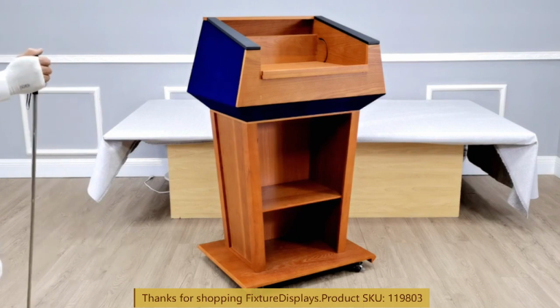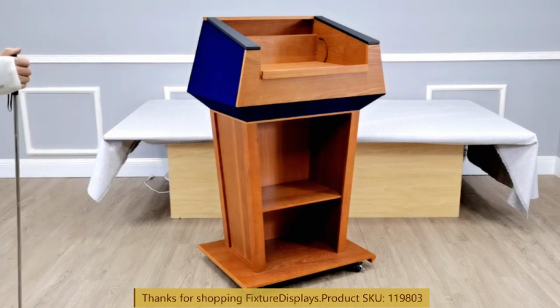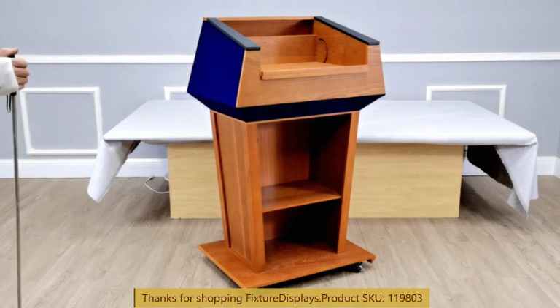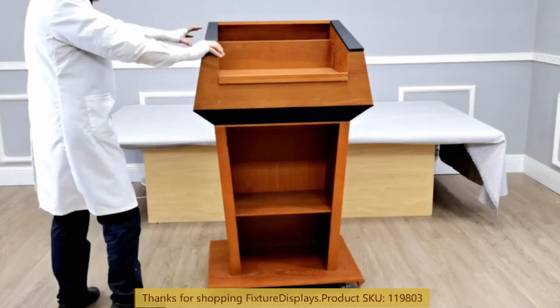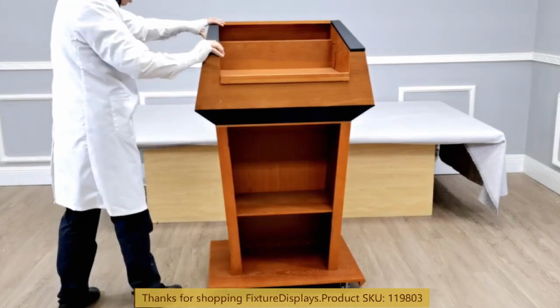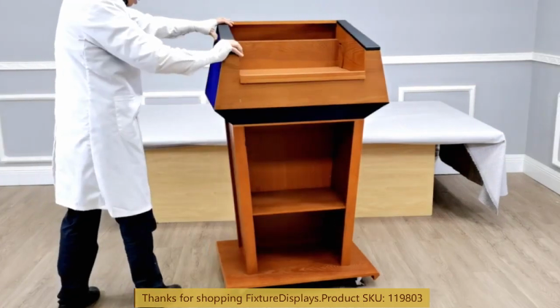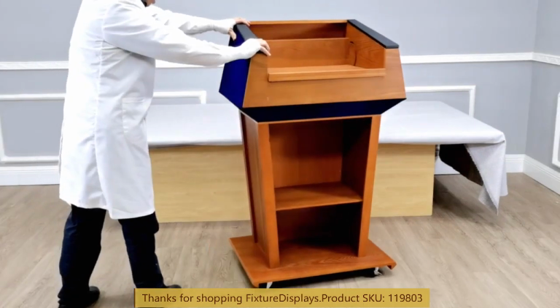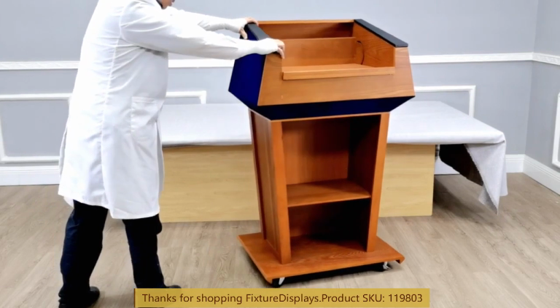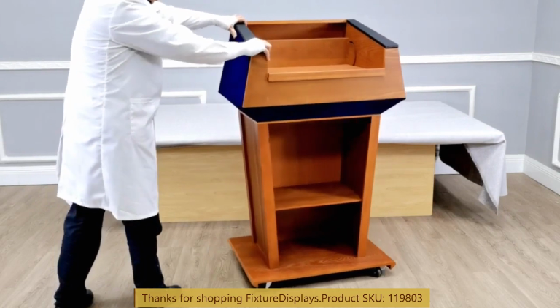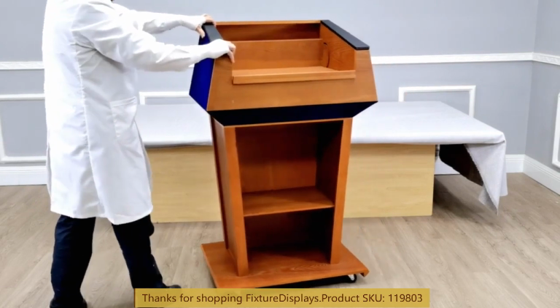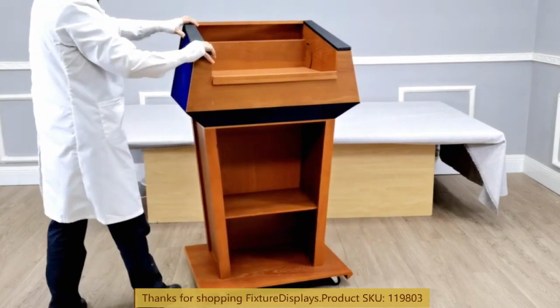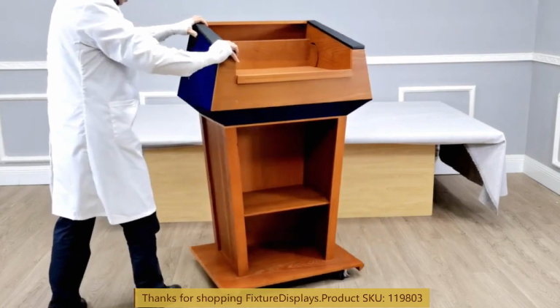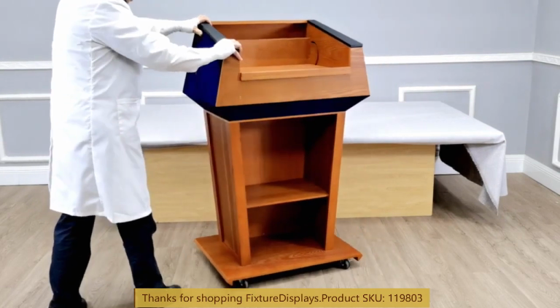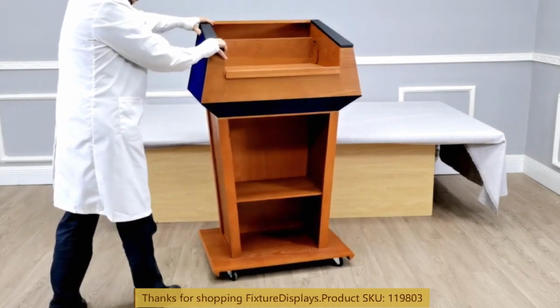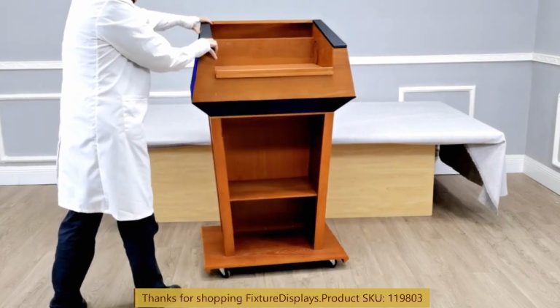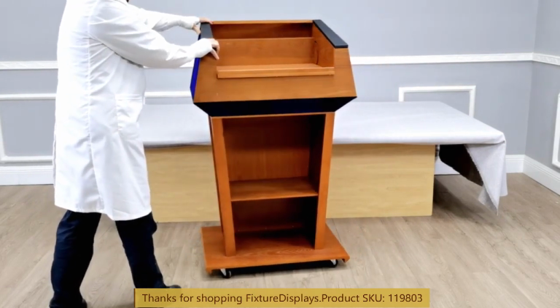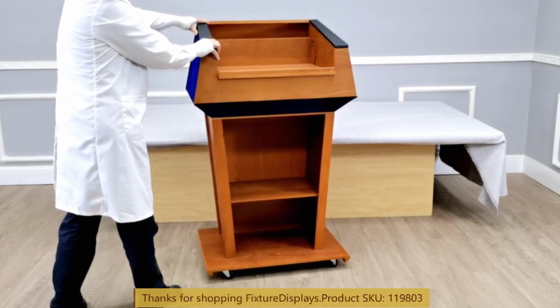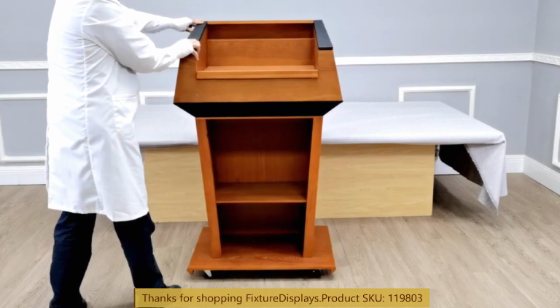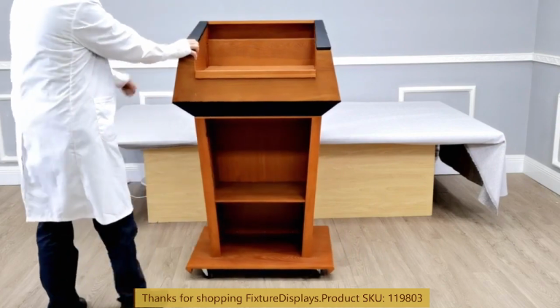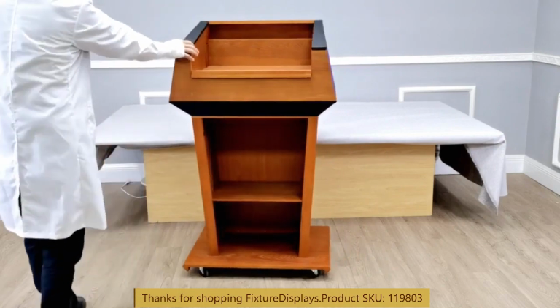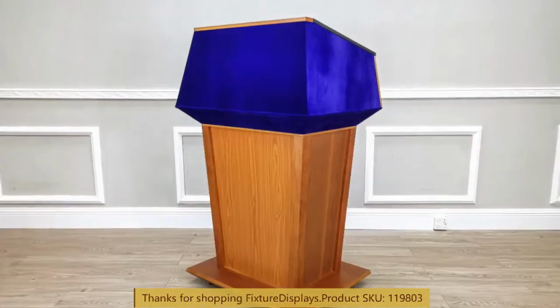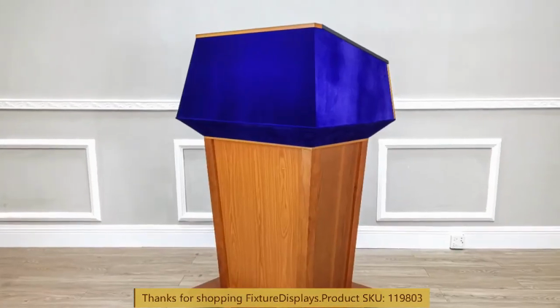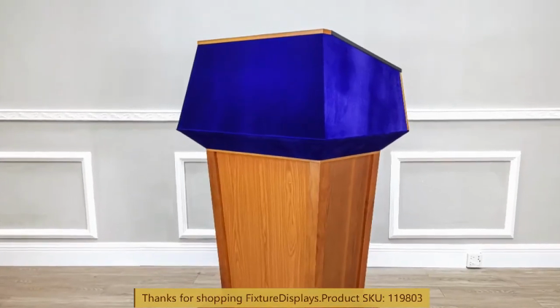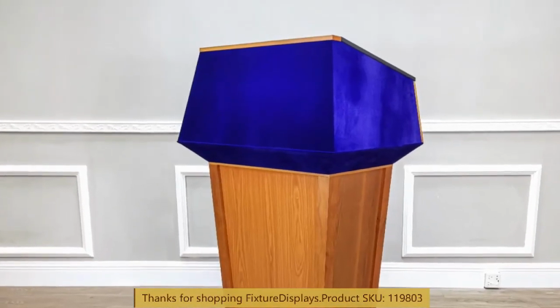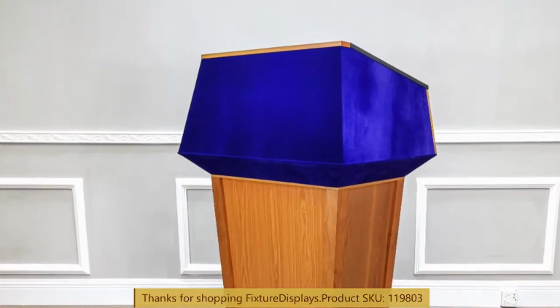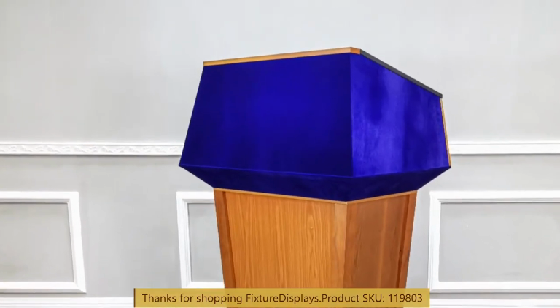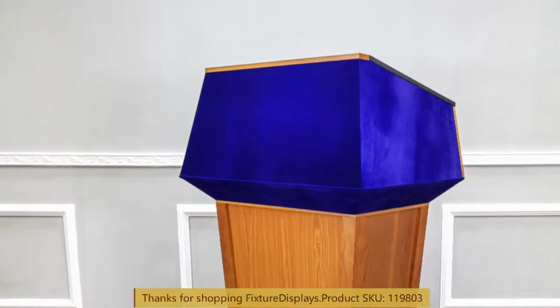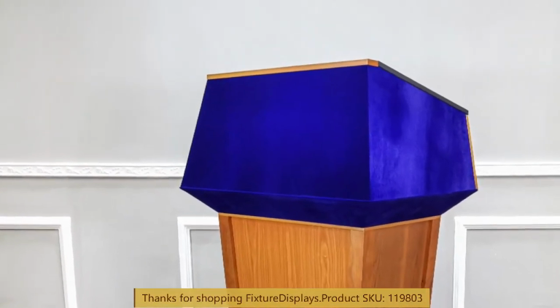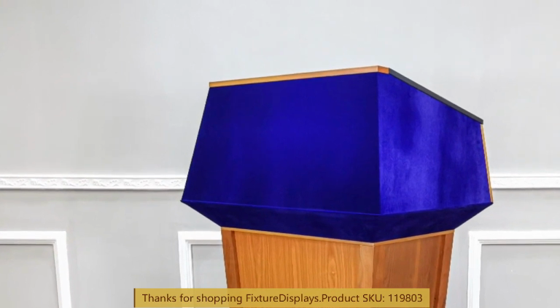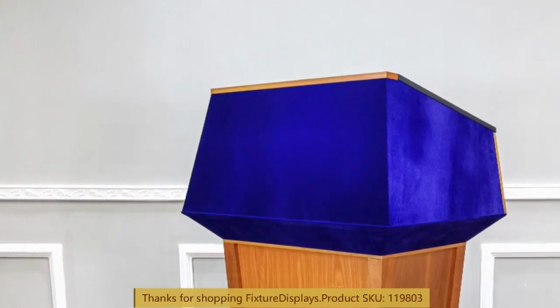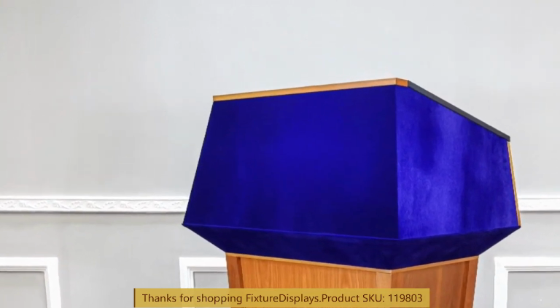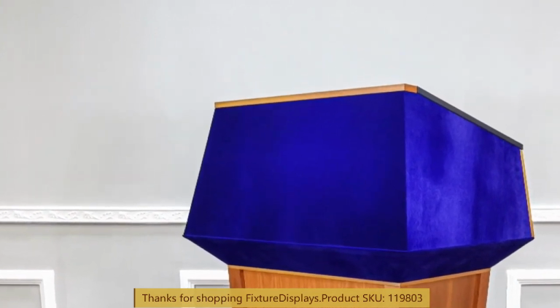This podium weighs about 100 pounds. Depending on your location, it may ship via LTL freight tracking service. In that case, expect an email or text message from us — please provide us with your delivery details.